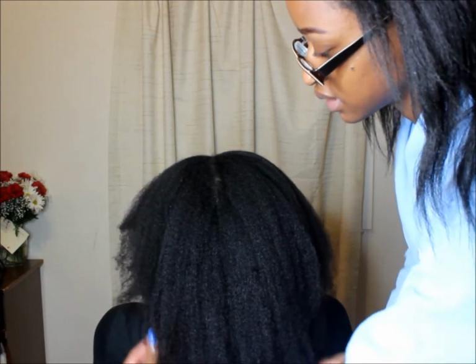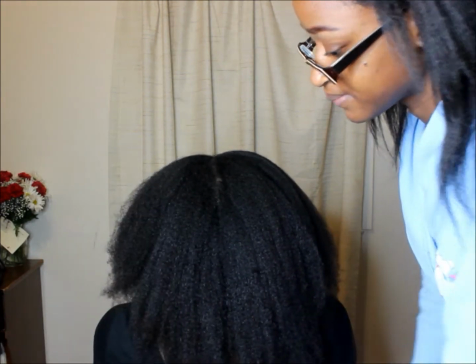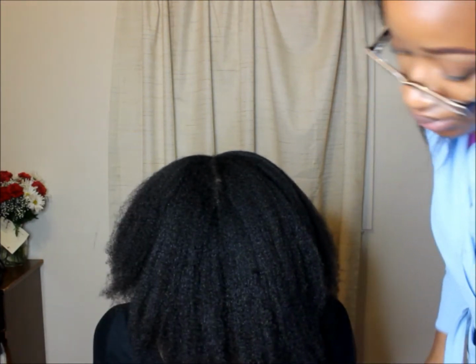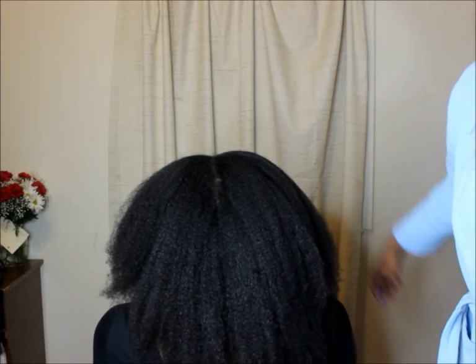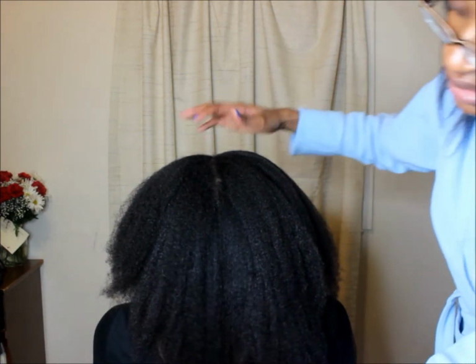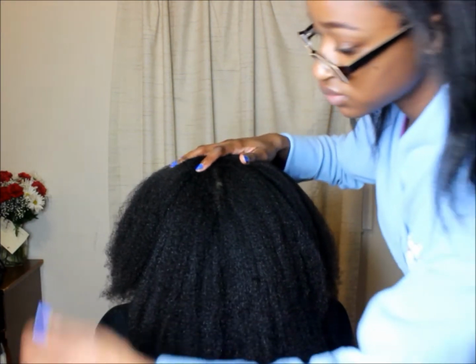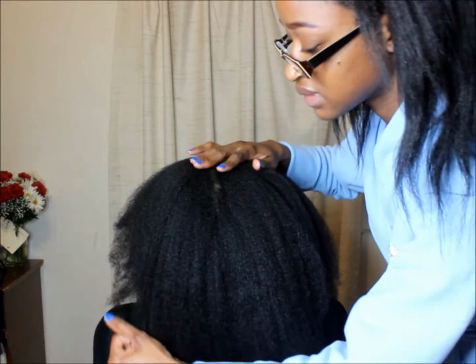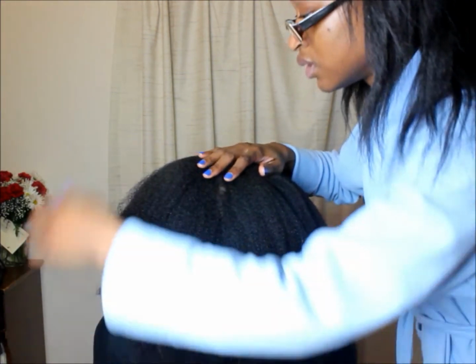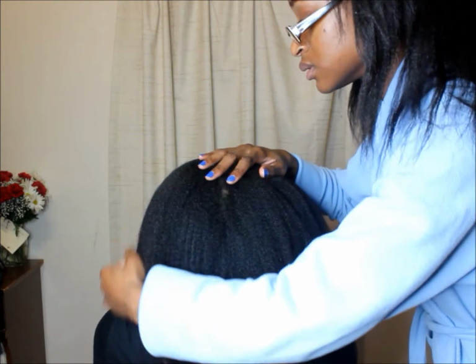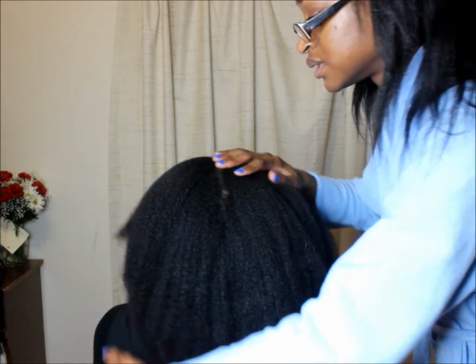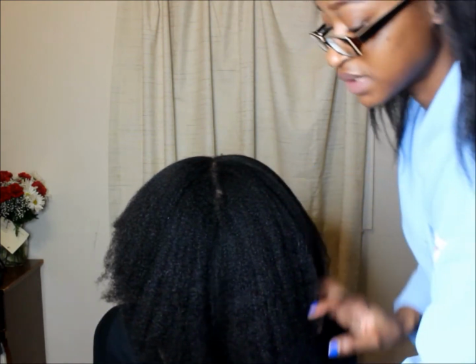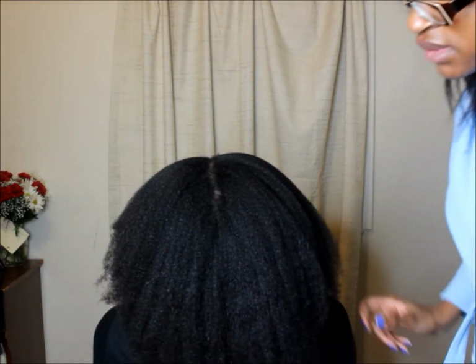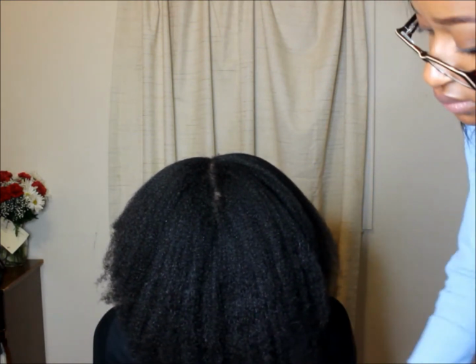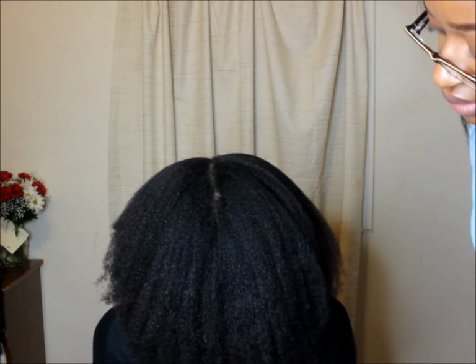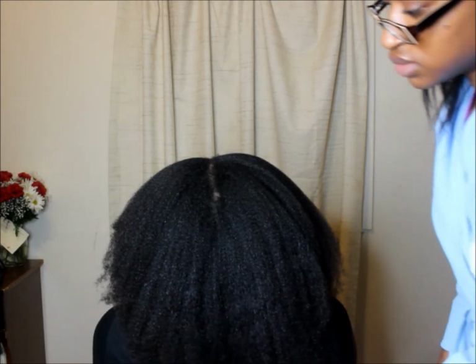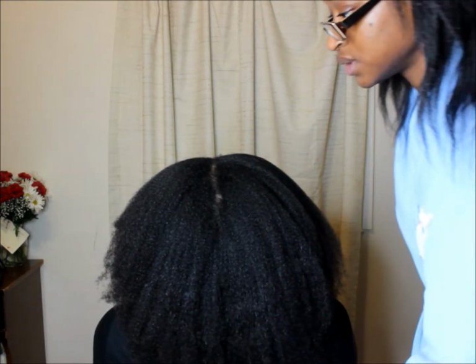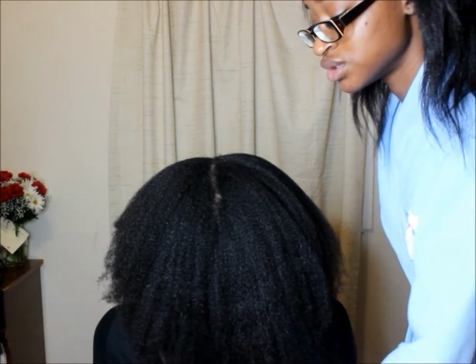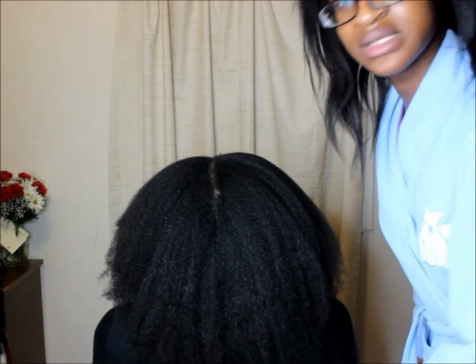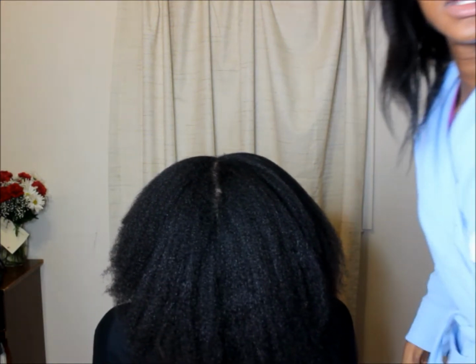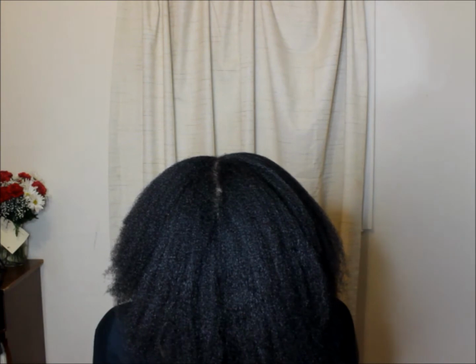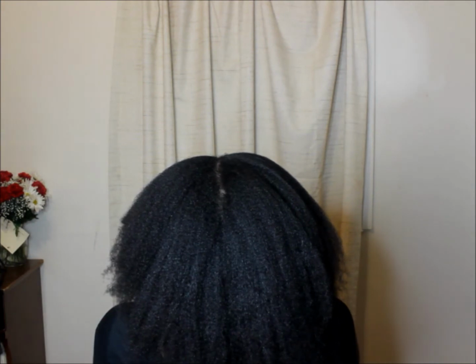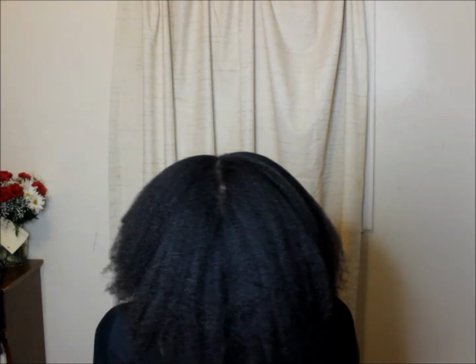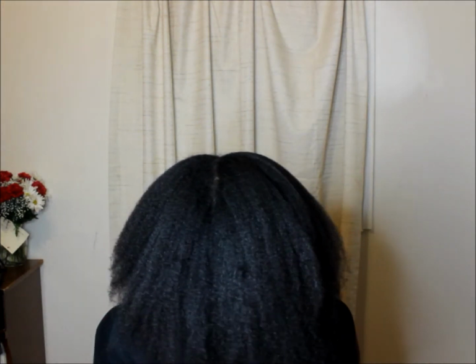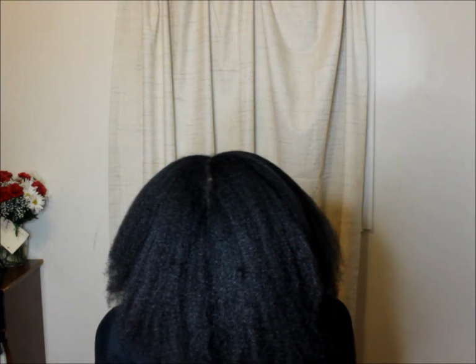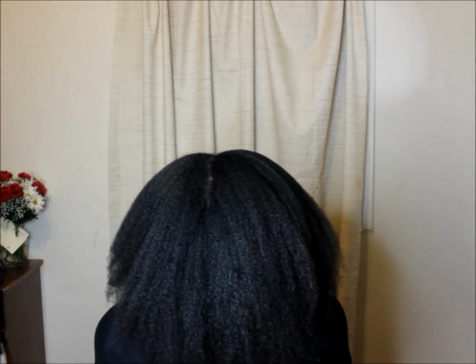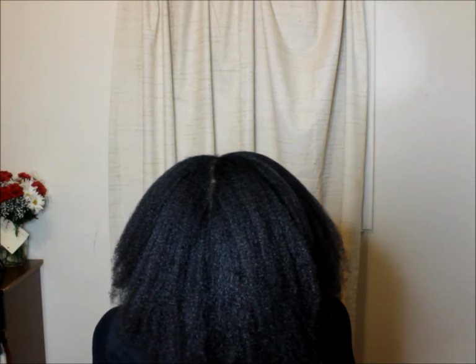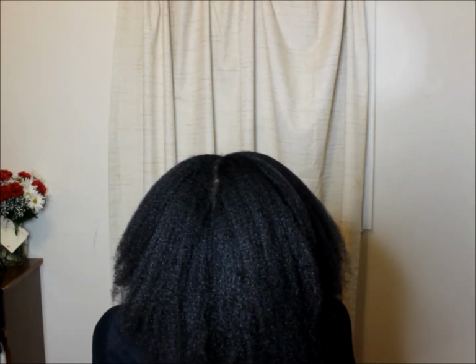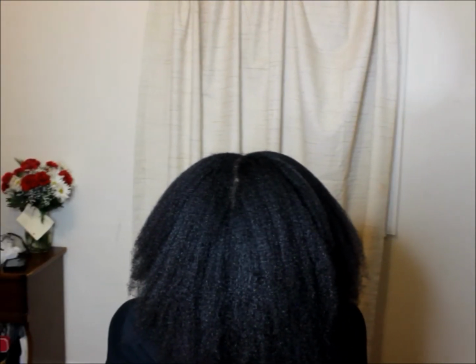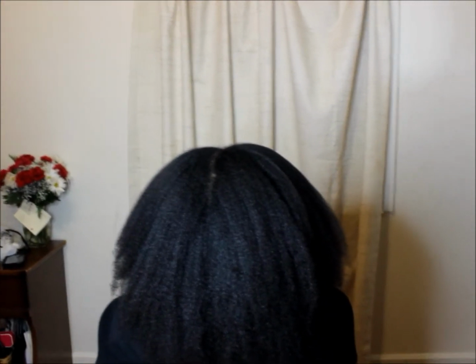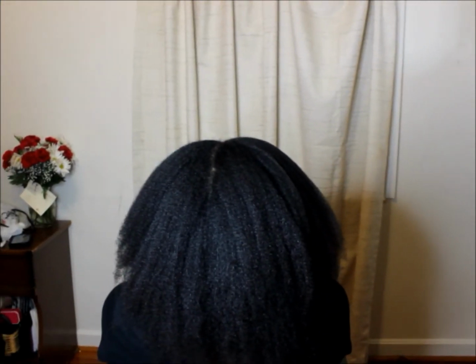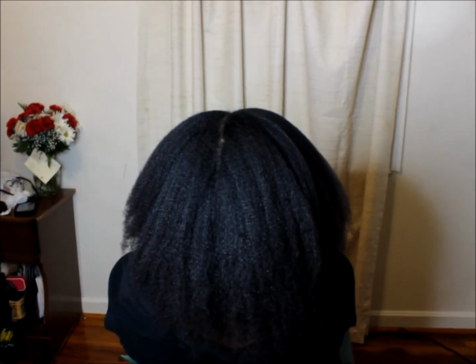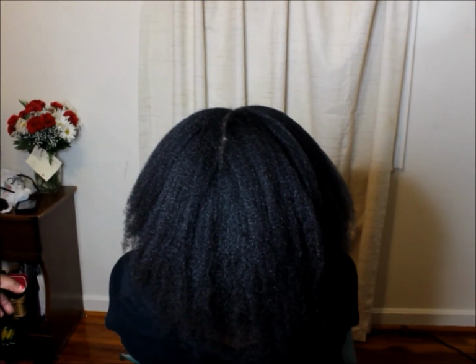There we go — a nice blown-out natural 4B hair type. Now she can braid it up, do a twist out, or put it in a protective style. It's trimmed and straightened by blow drying and the tension method, and that's what her hair looks like.